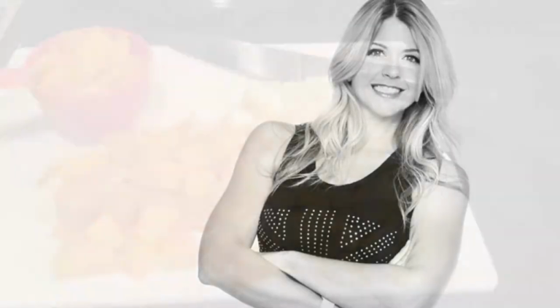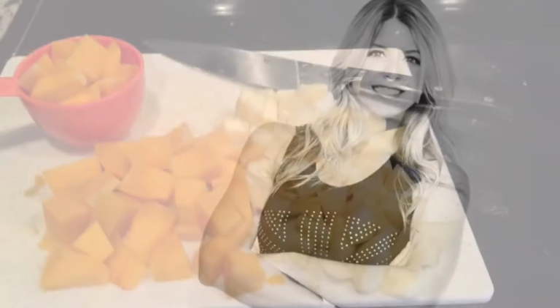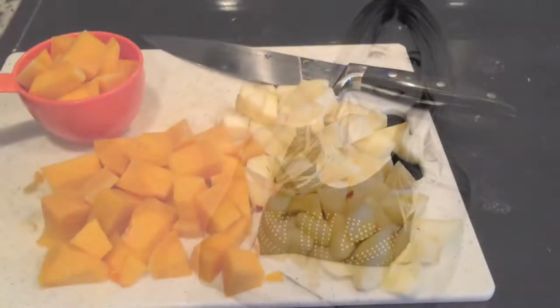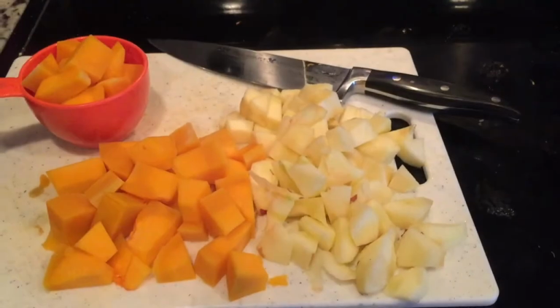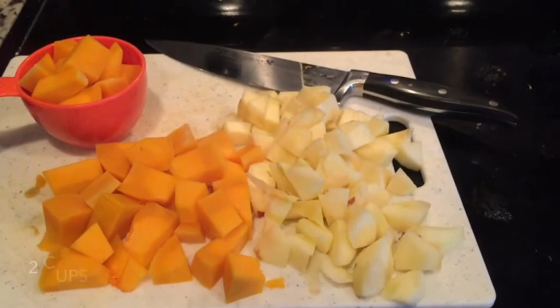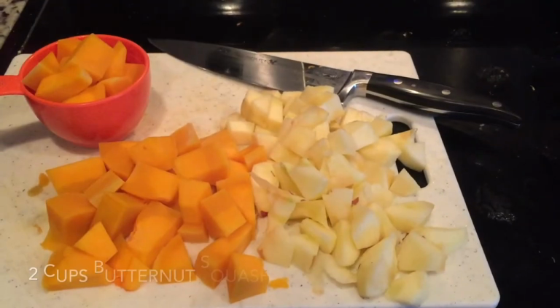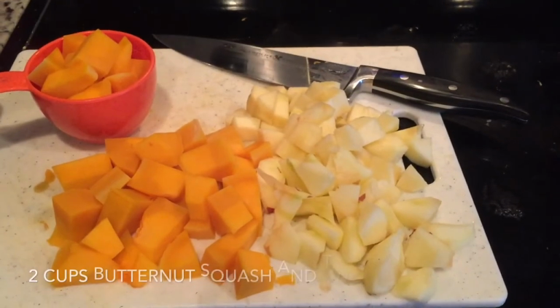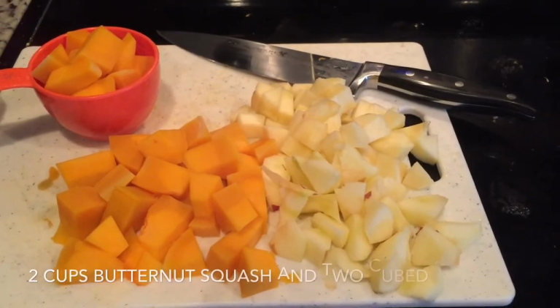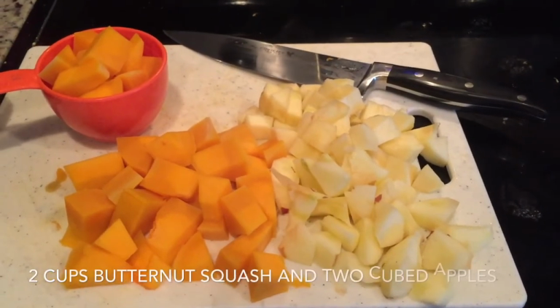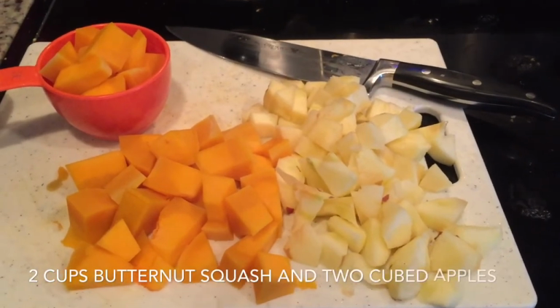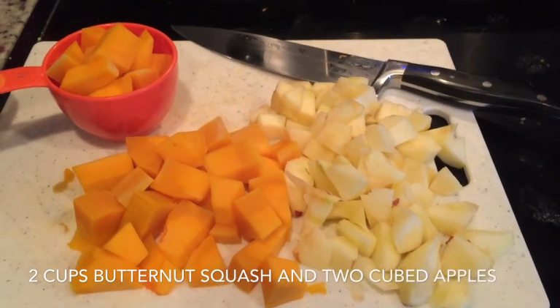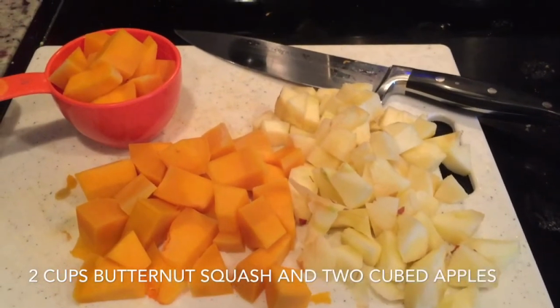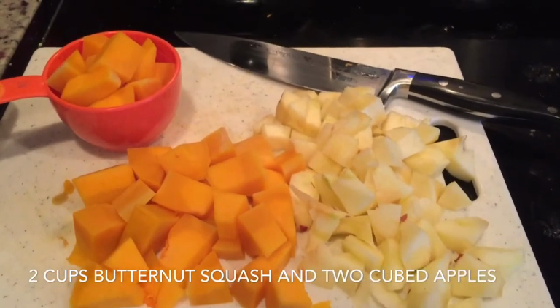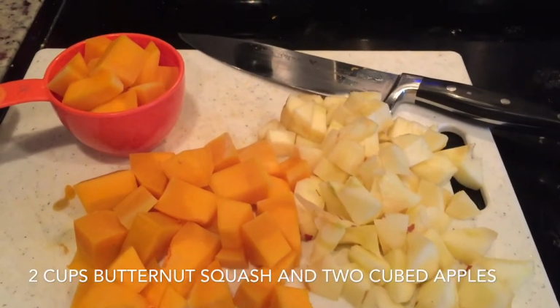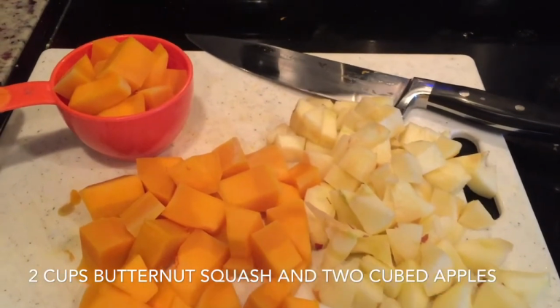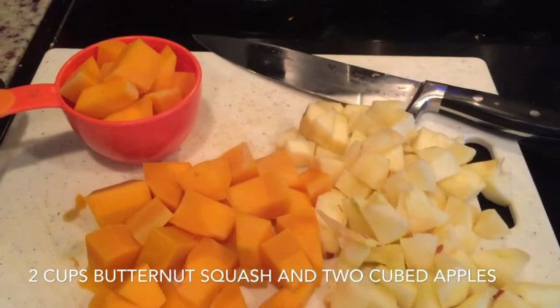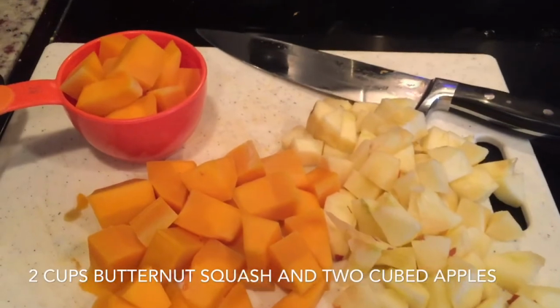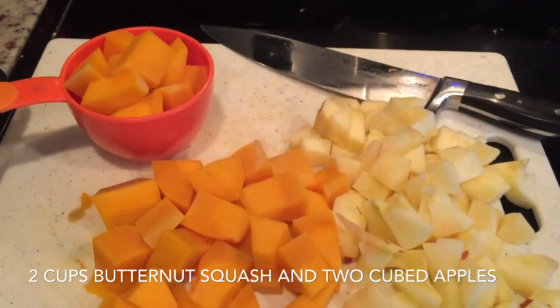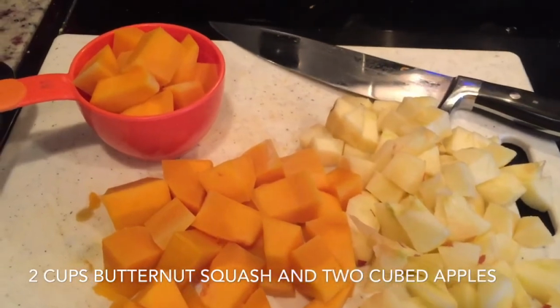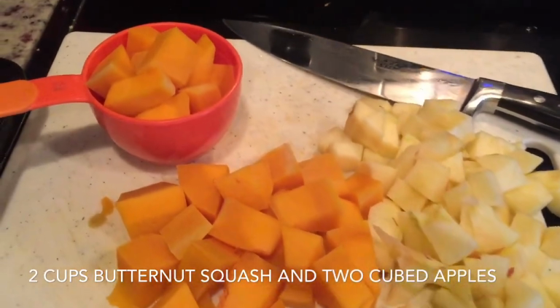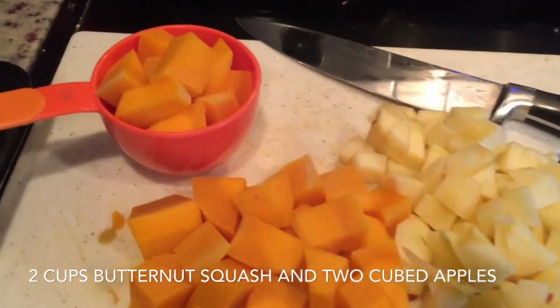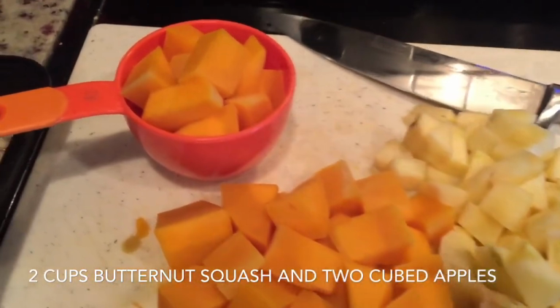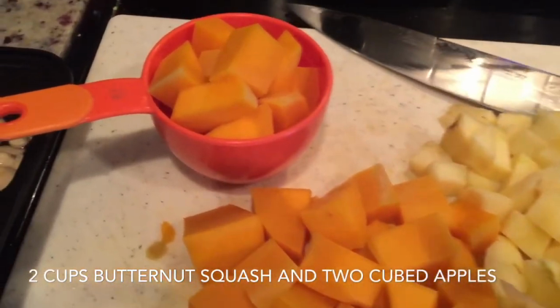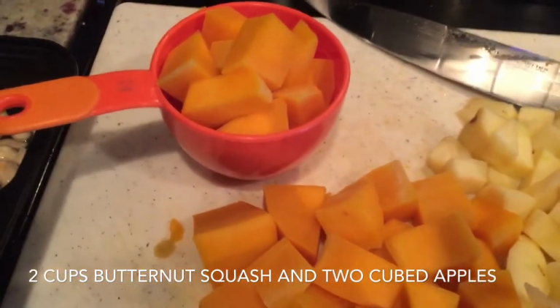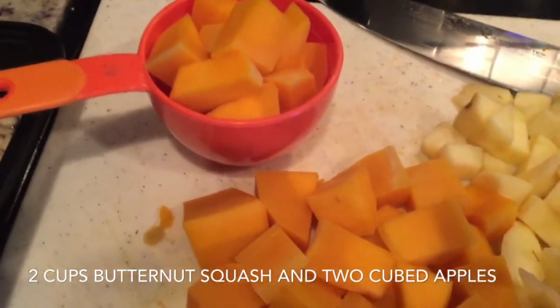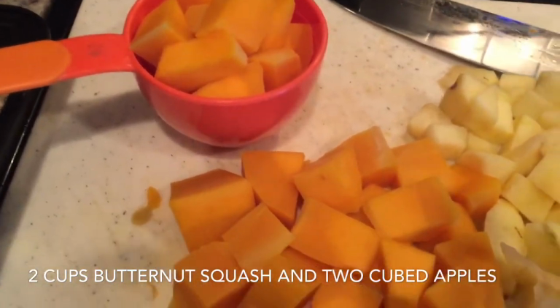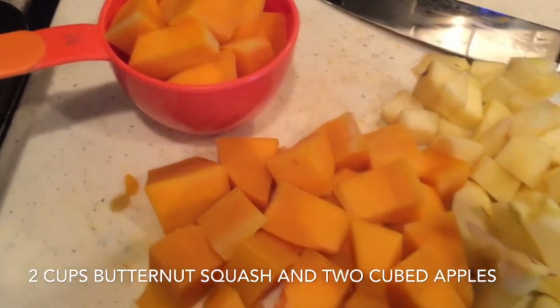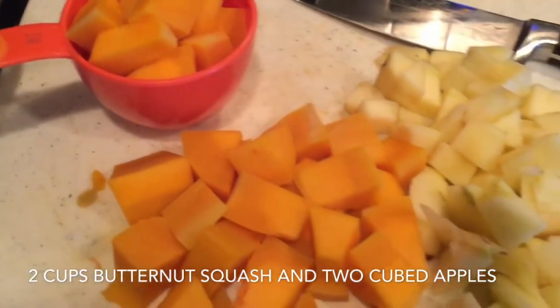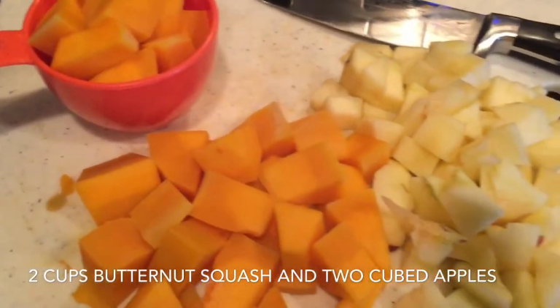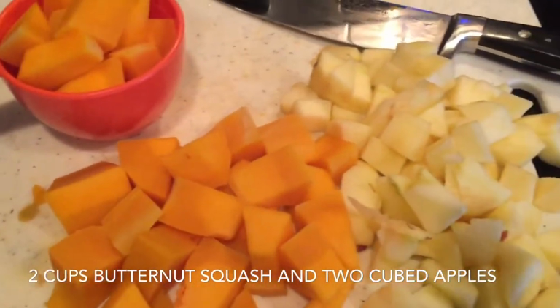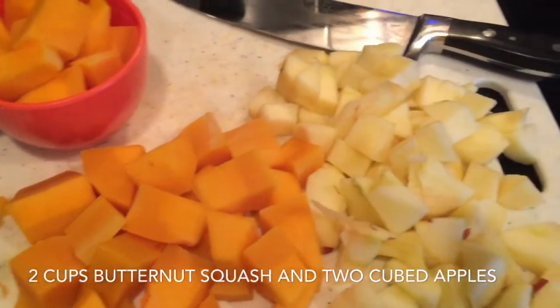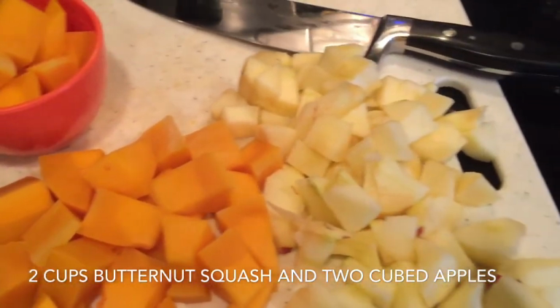Start with two cups of cubed apples and squash. If you microwave your squash for about four minutes before you try to peel and cube it, it's a lot easier.